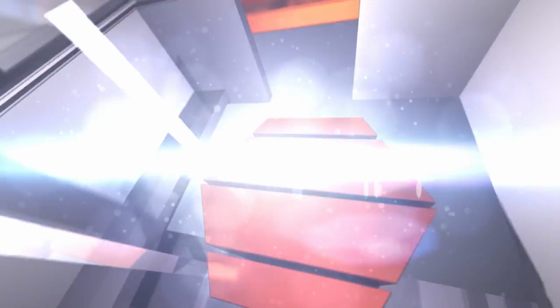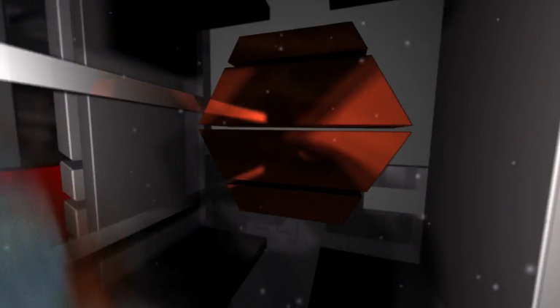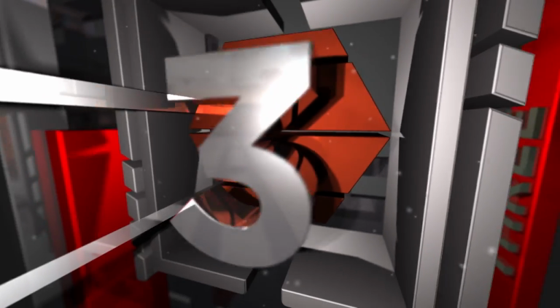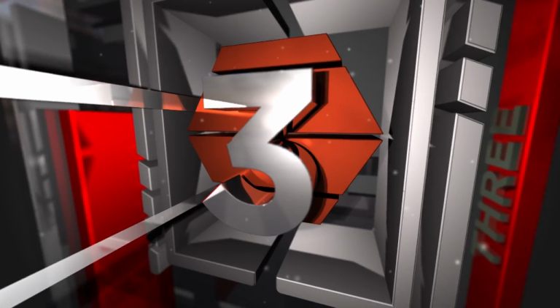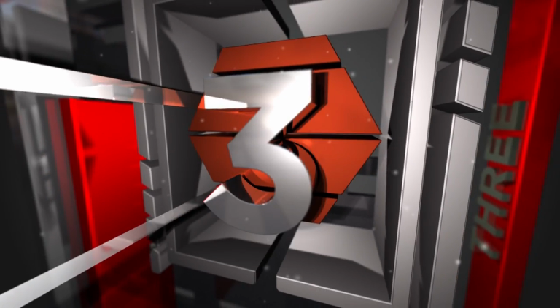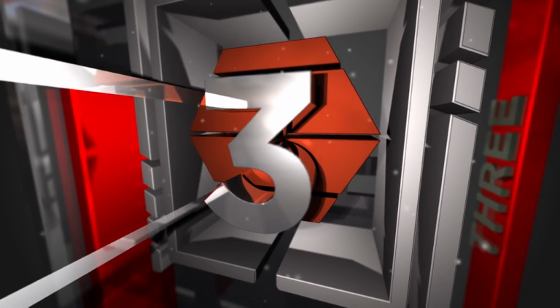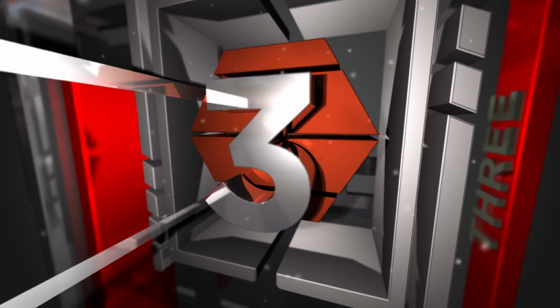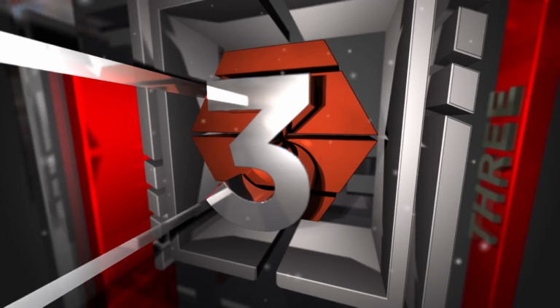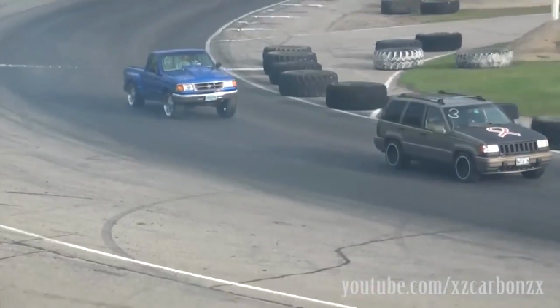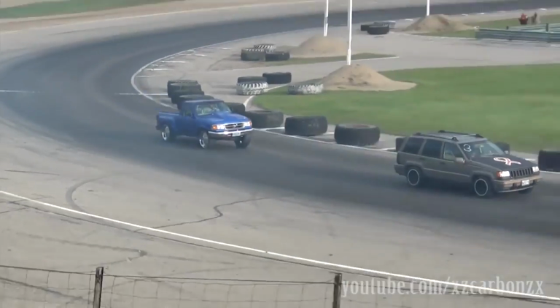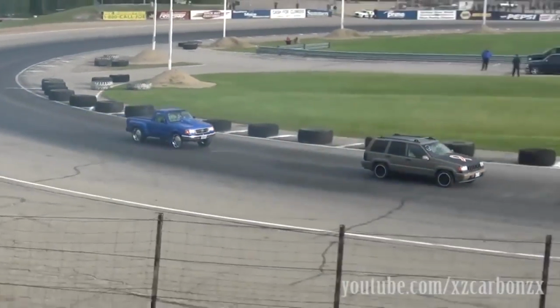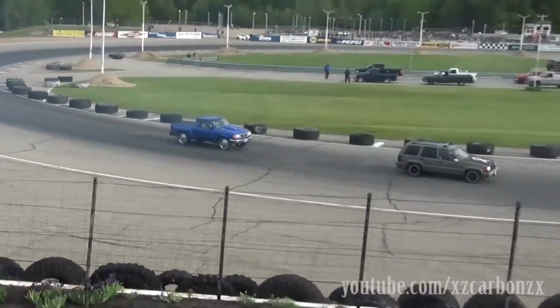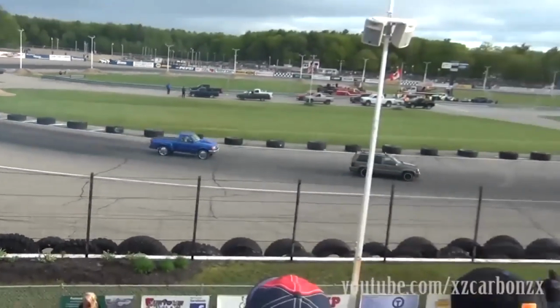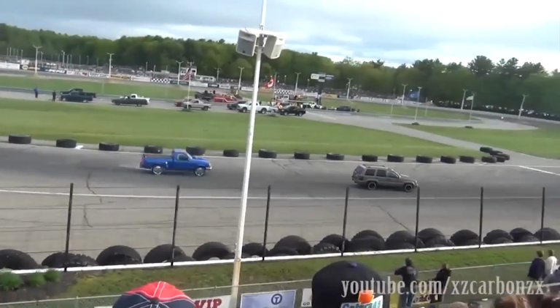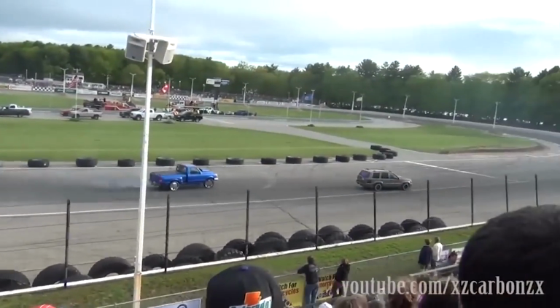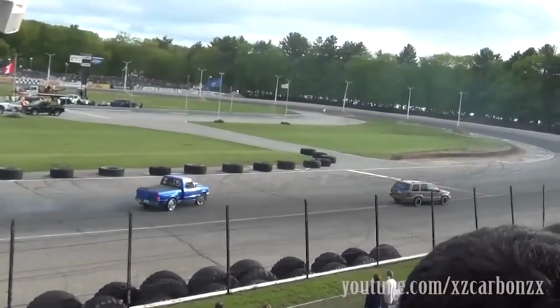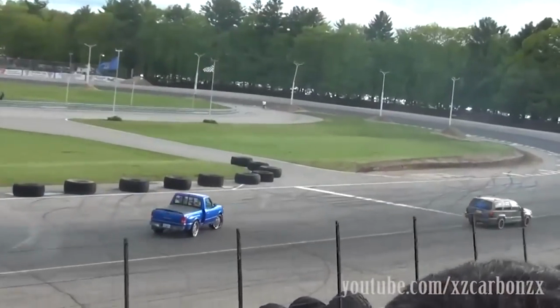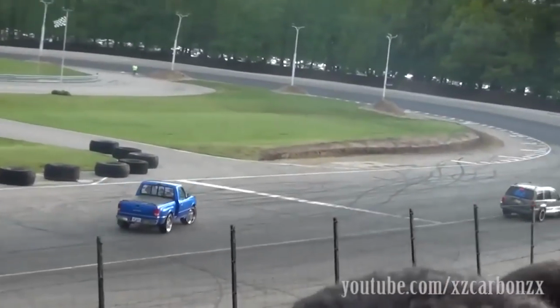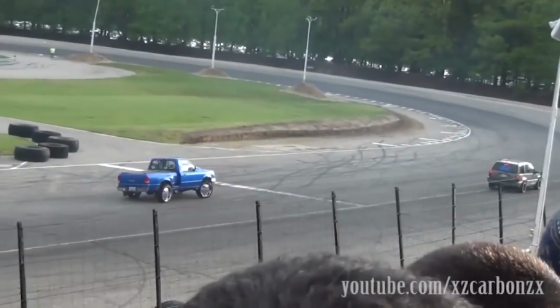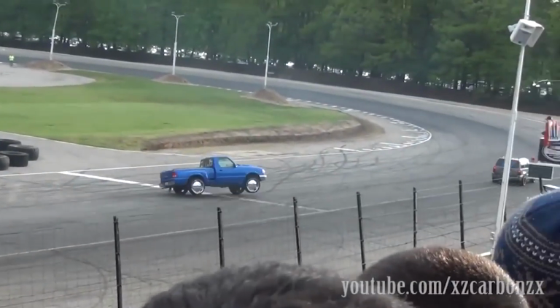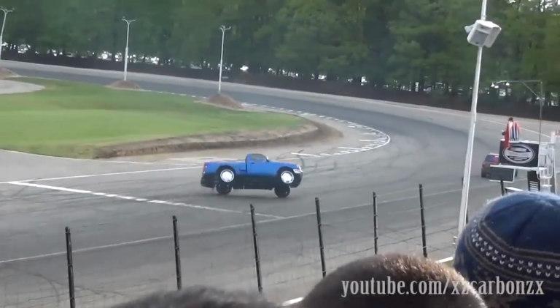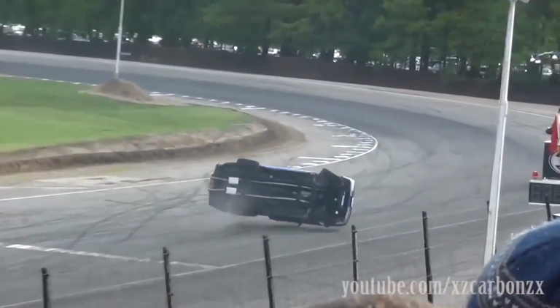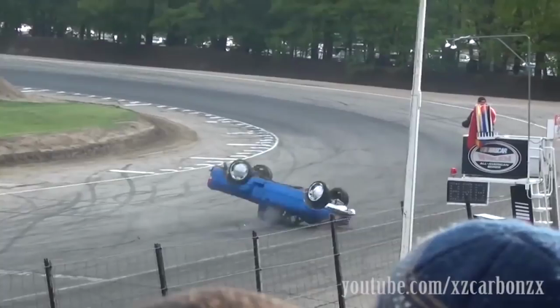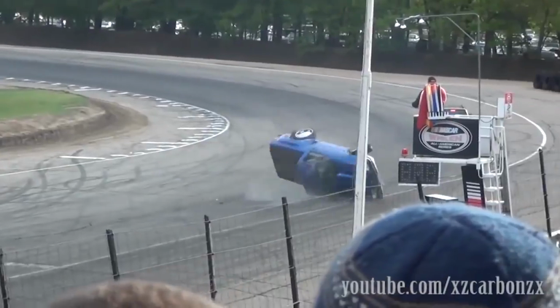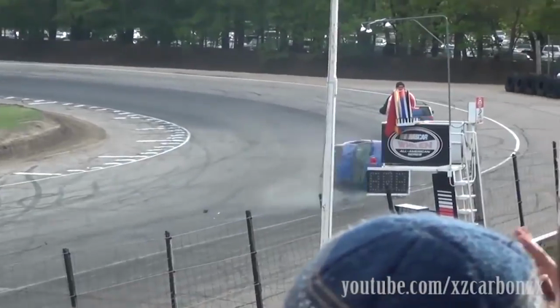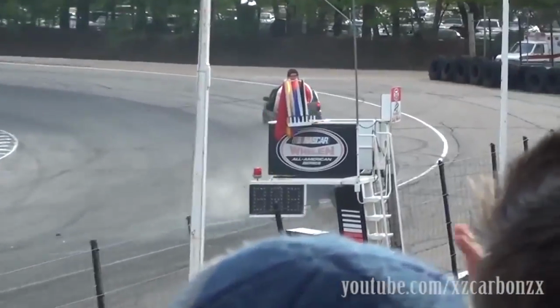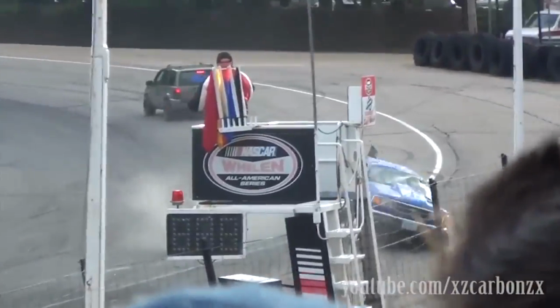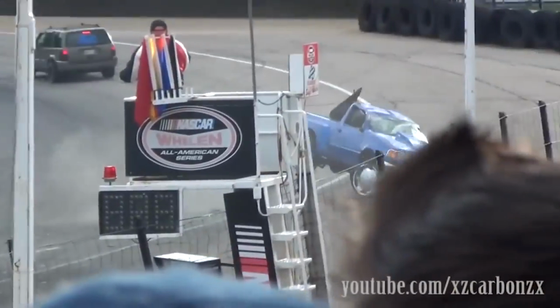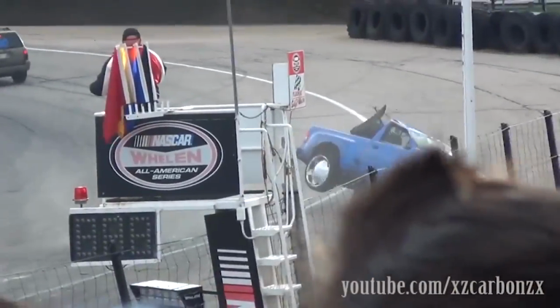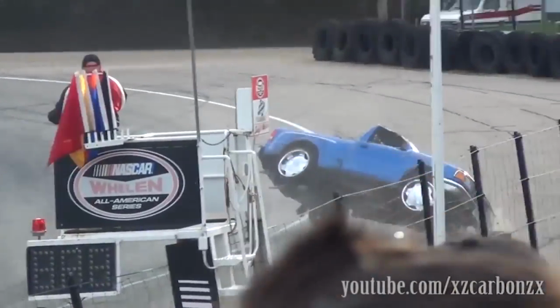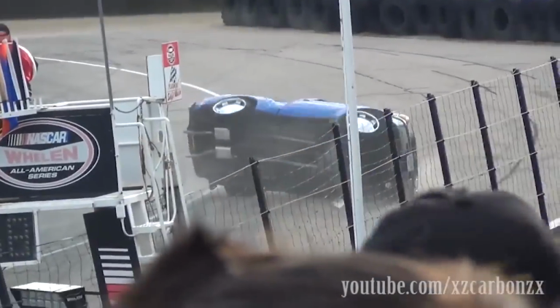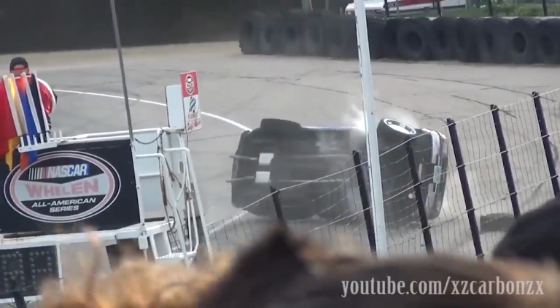Number three for top five fast fails is my favorite because I had the same truck. It's the Danger Ranger with the 302 — it looks like it at least — and he overcorrects and the rest is history.